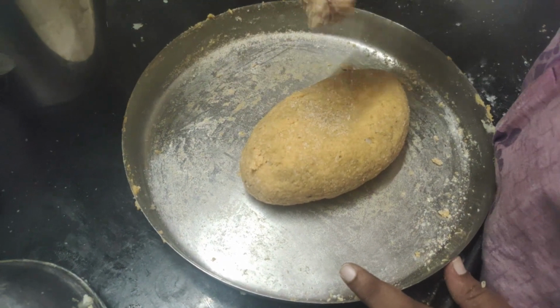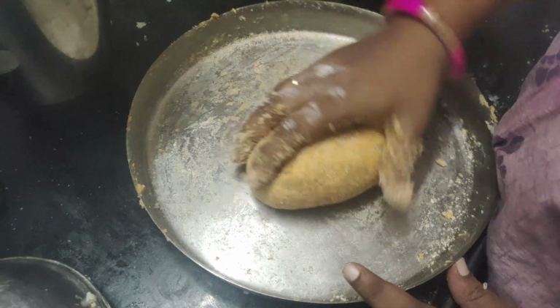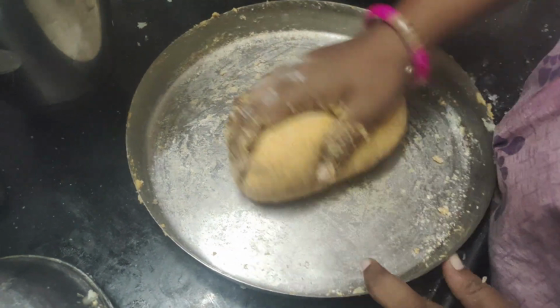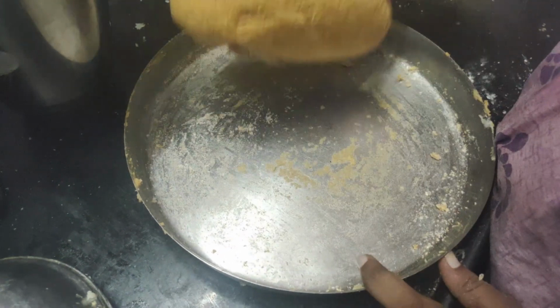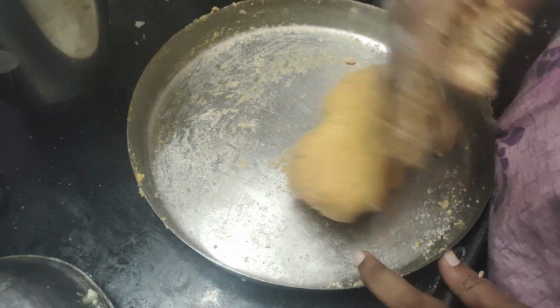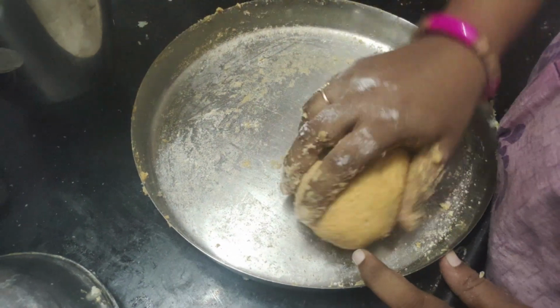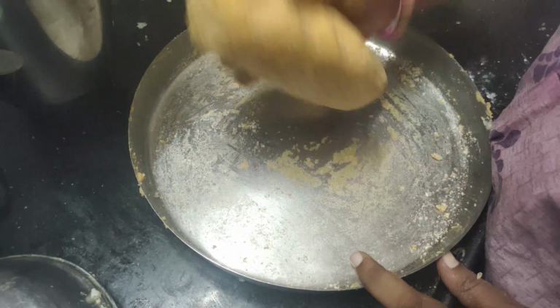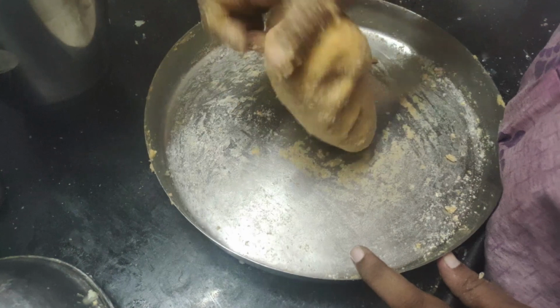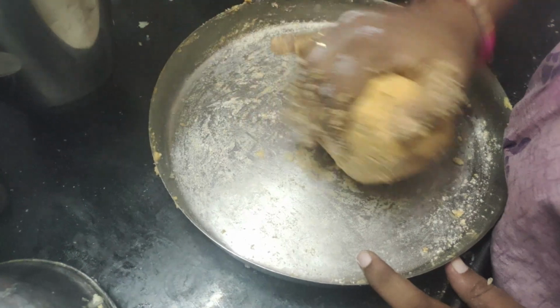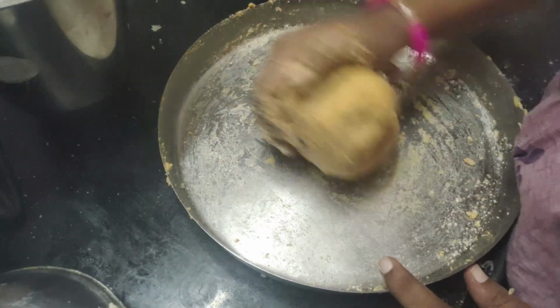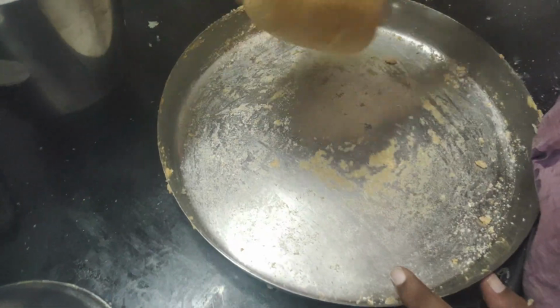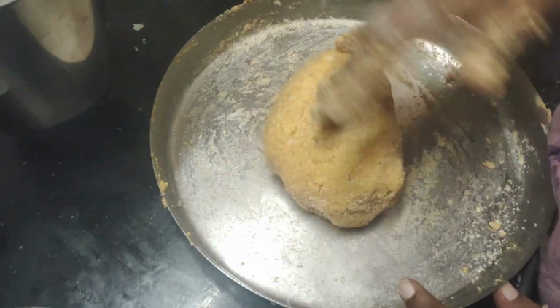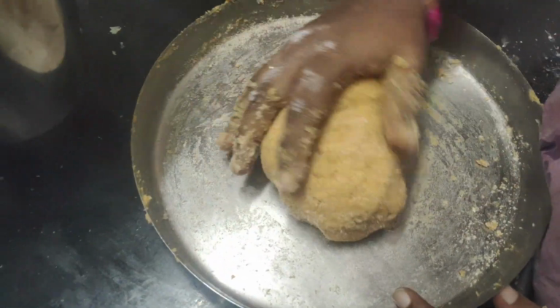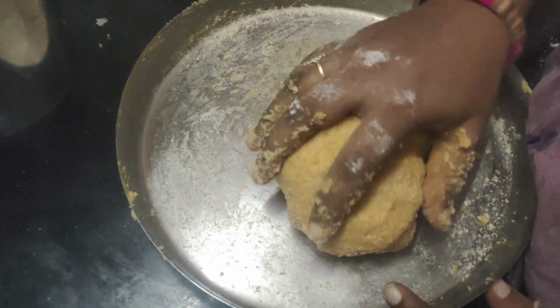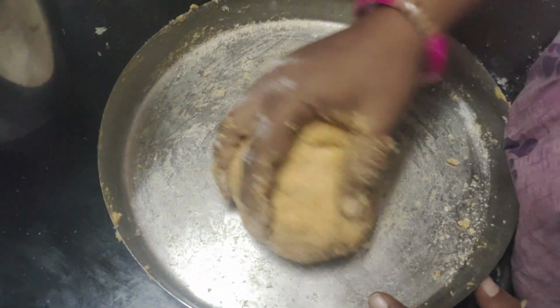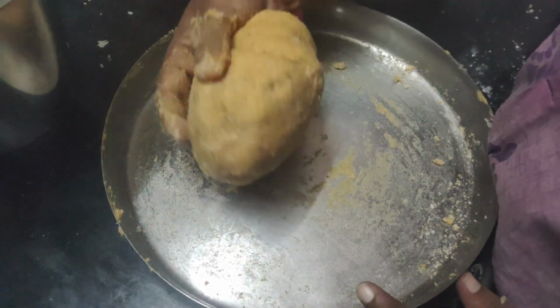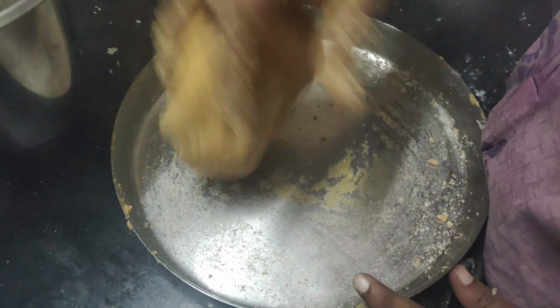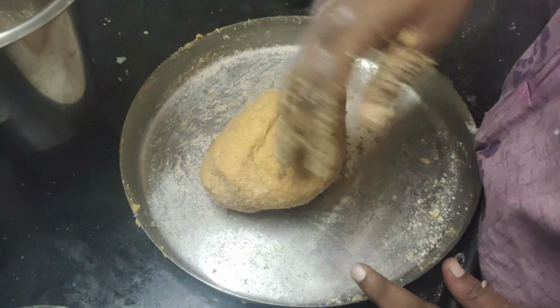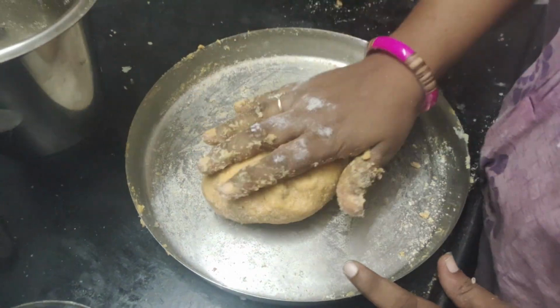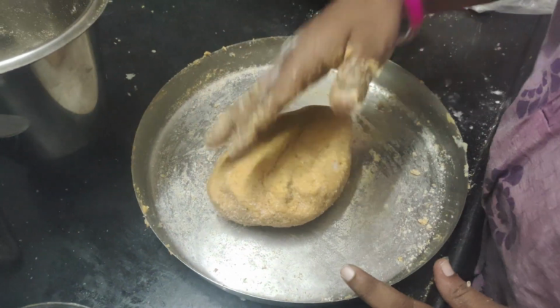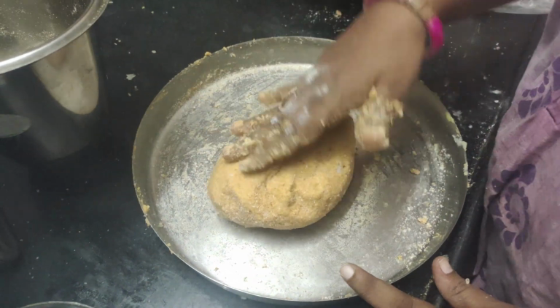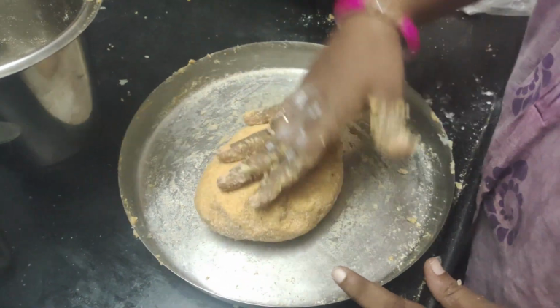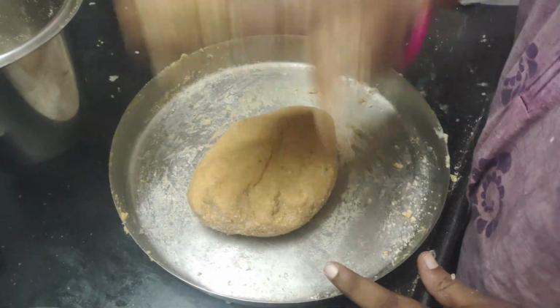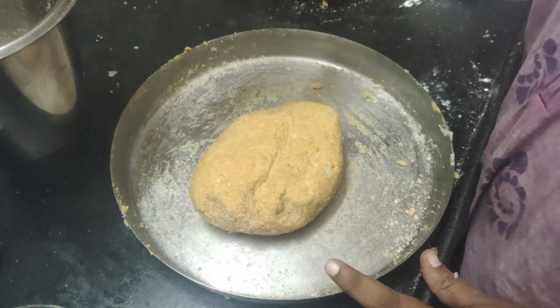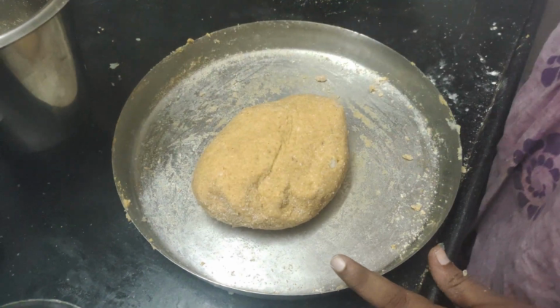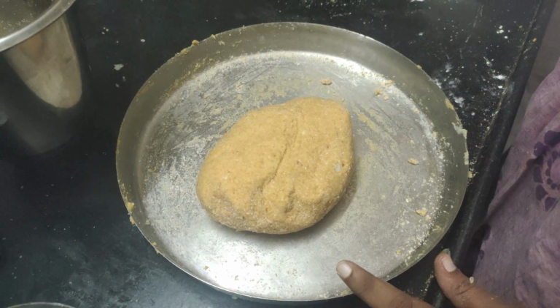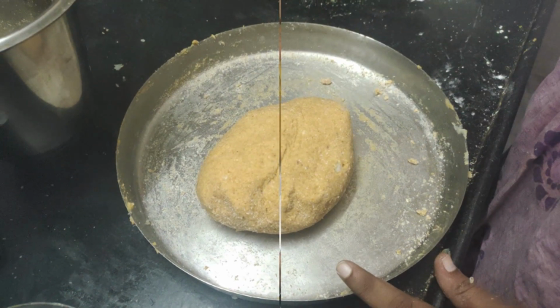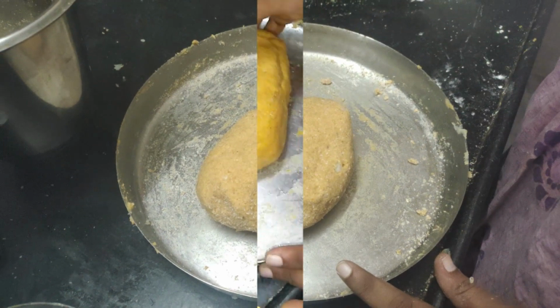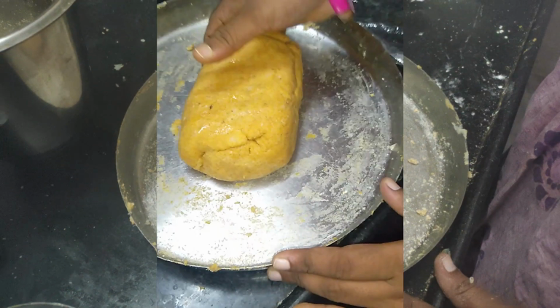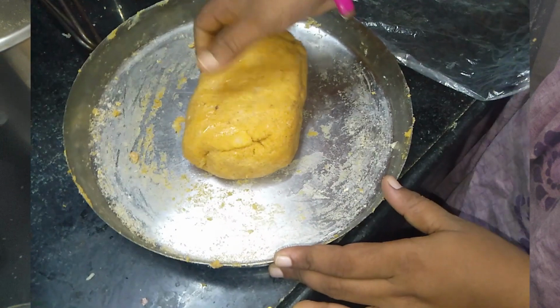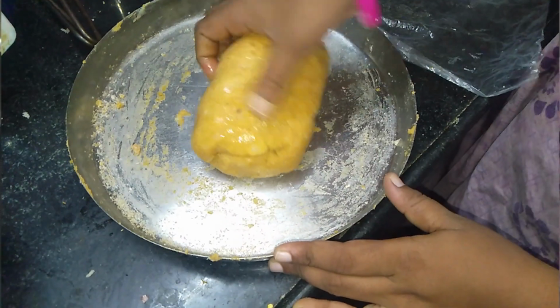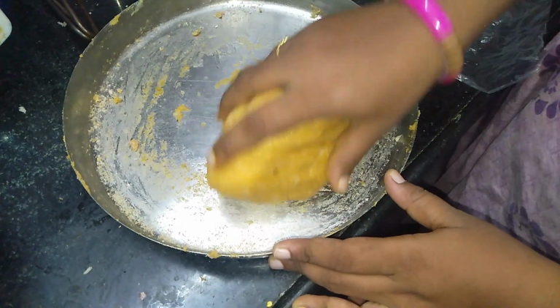Cook the soup in the pan. Let's cook the soup in the pan.